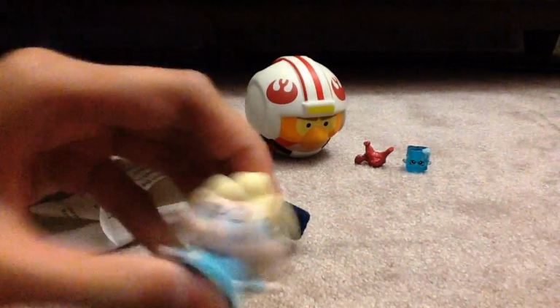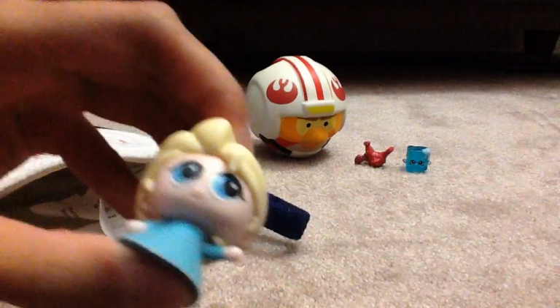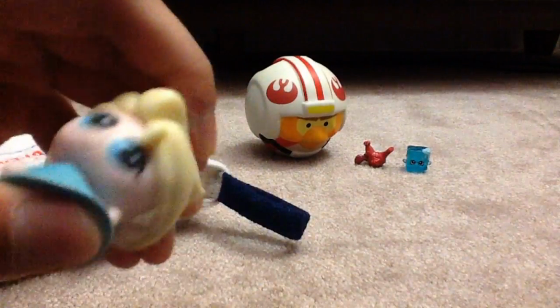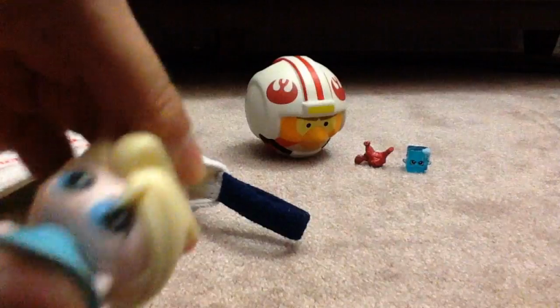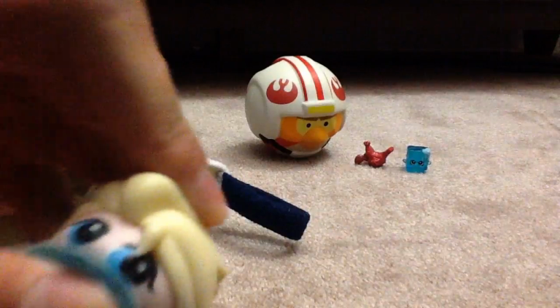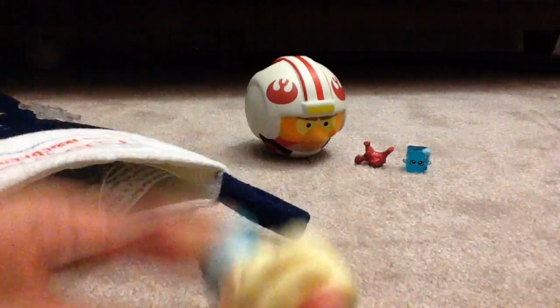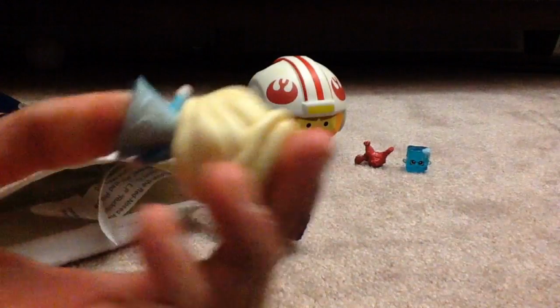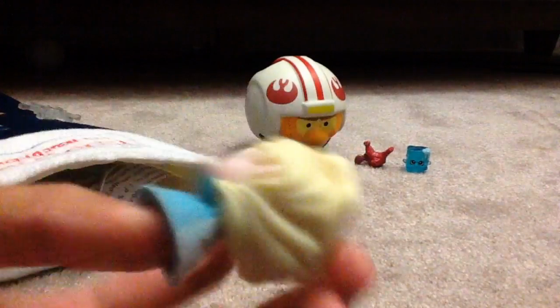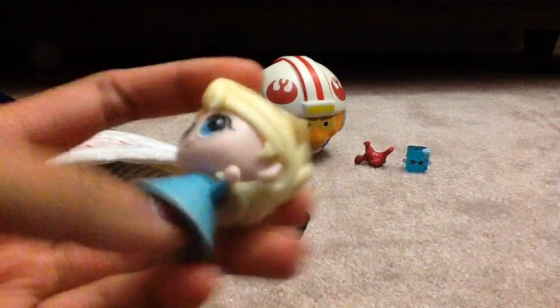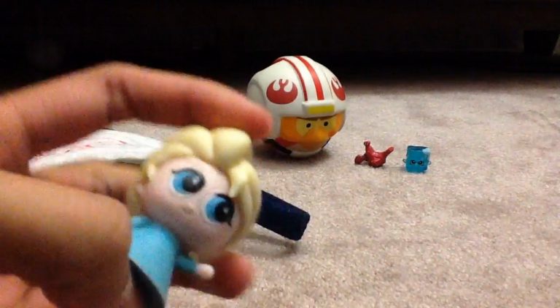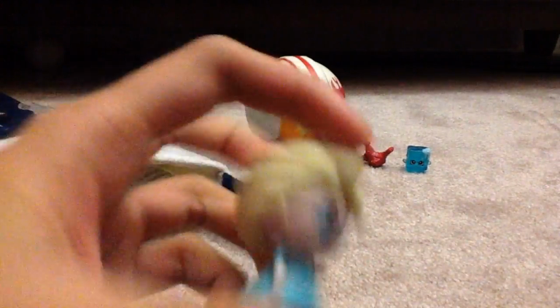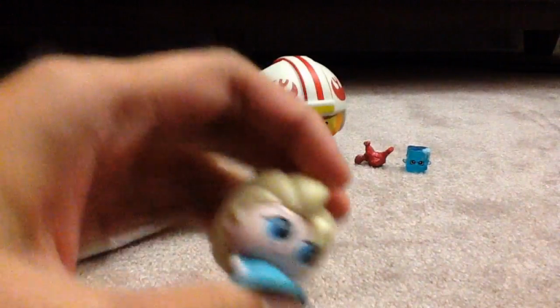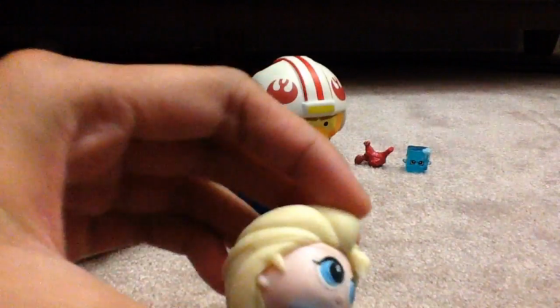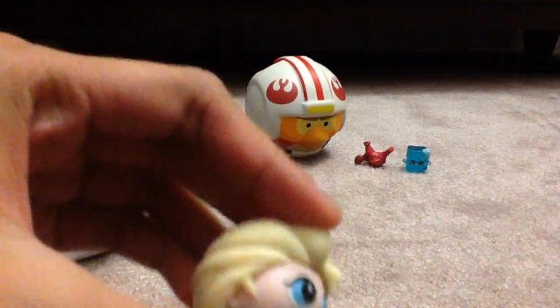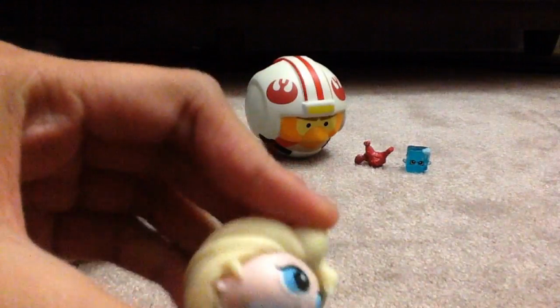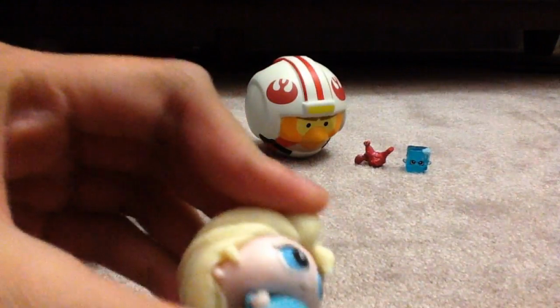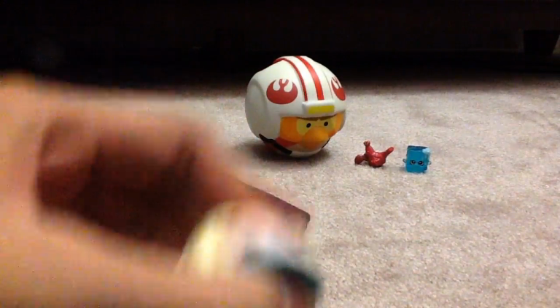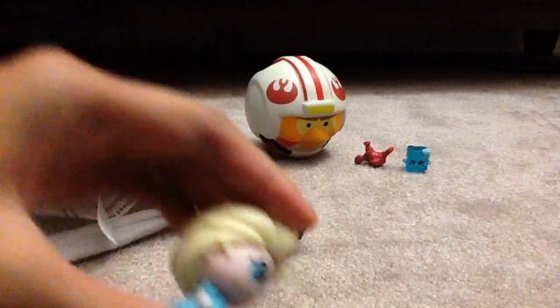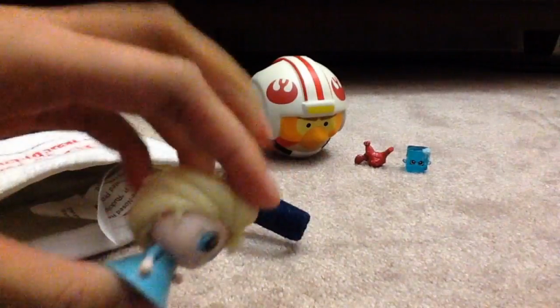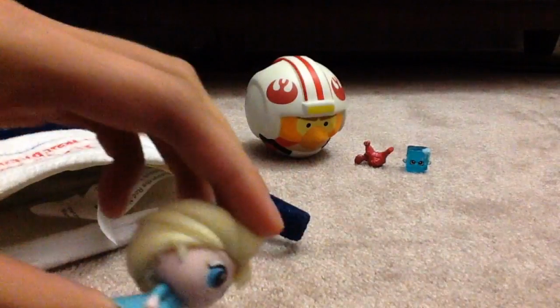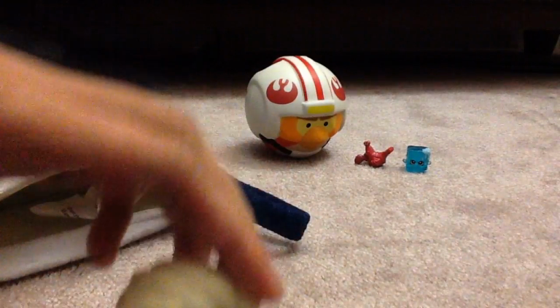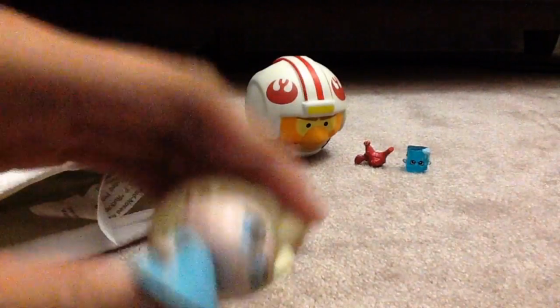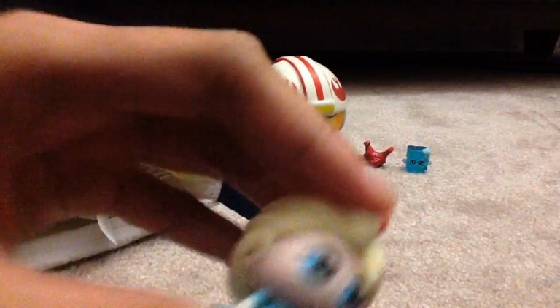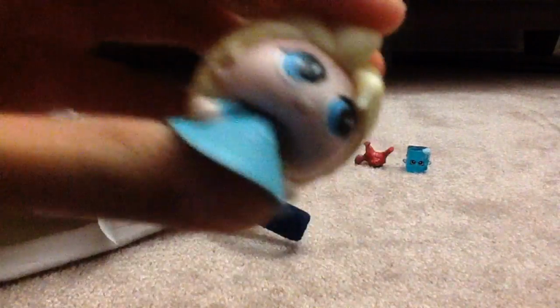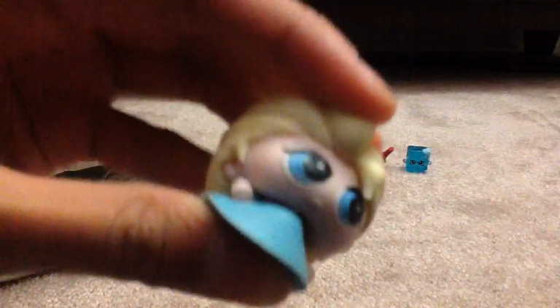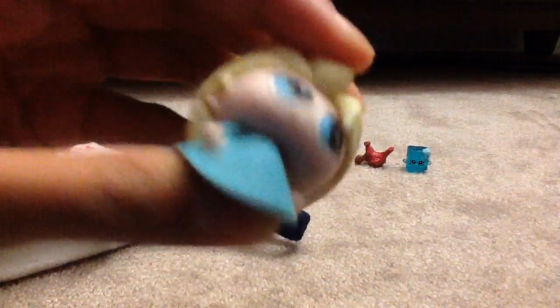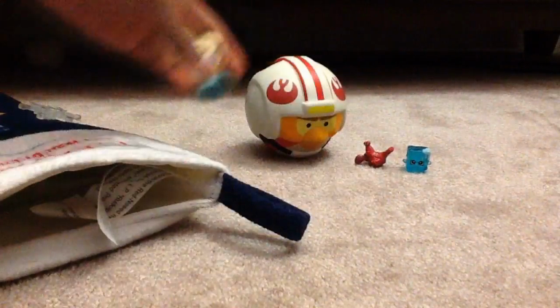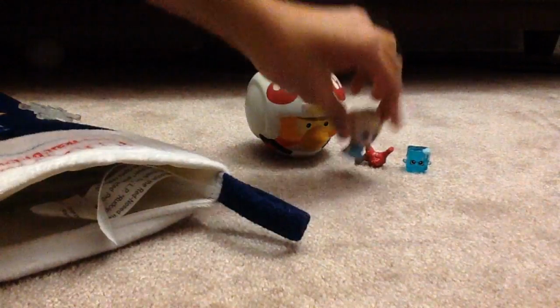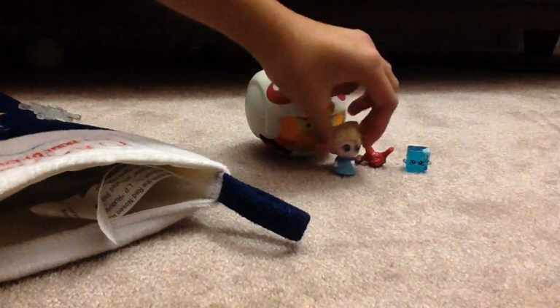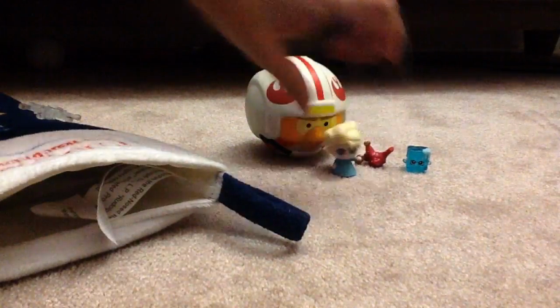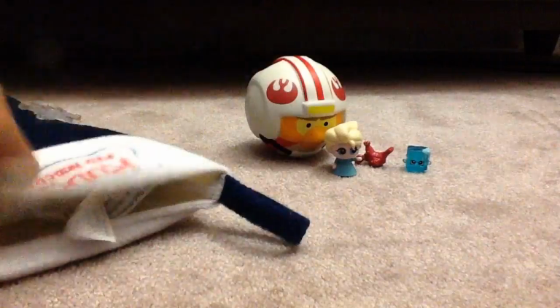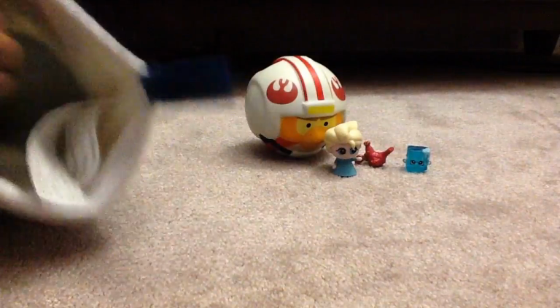And we got an Elsa again. This Elsa came up like in the previous week — not exactly sure, but here it is. It is a Fashem.